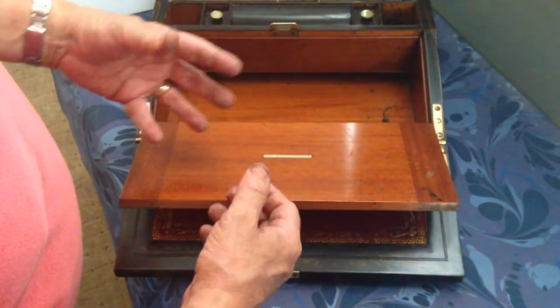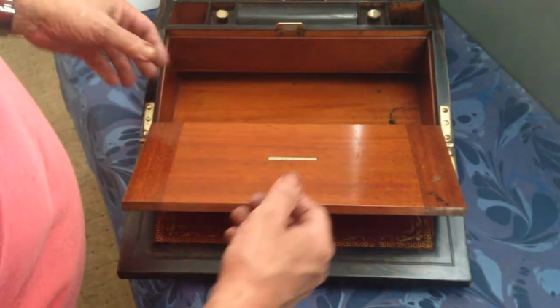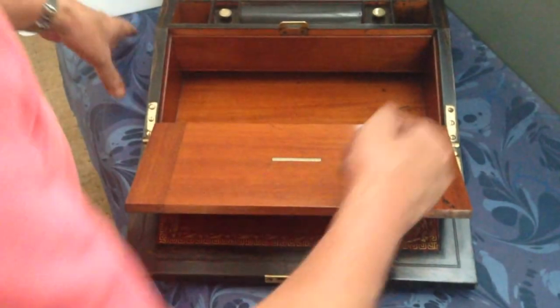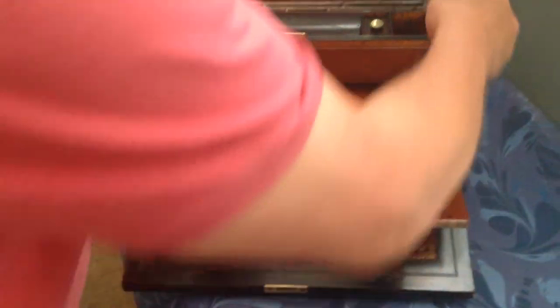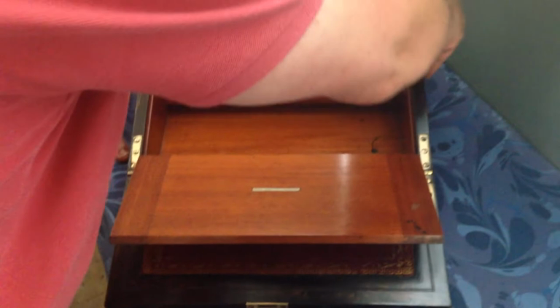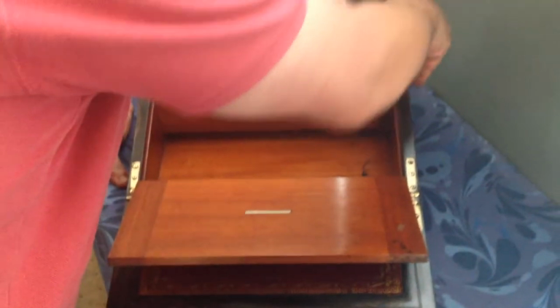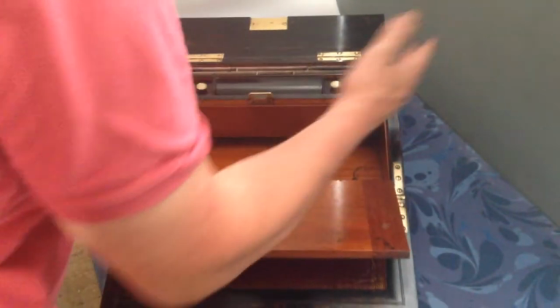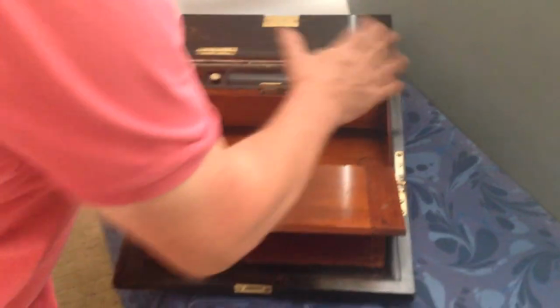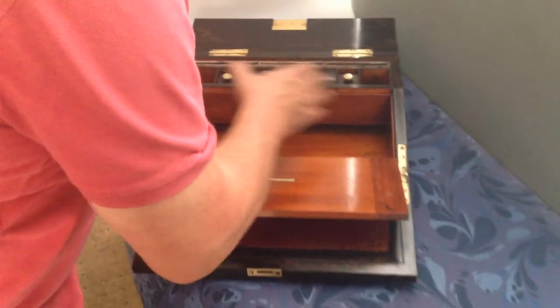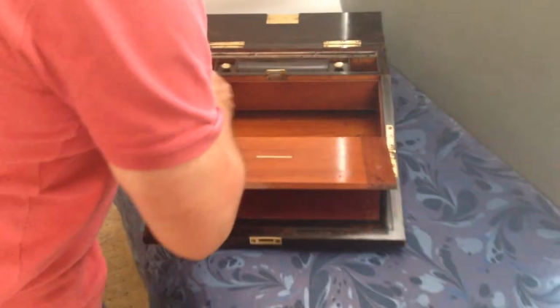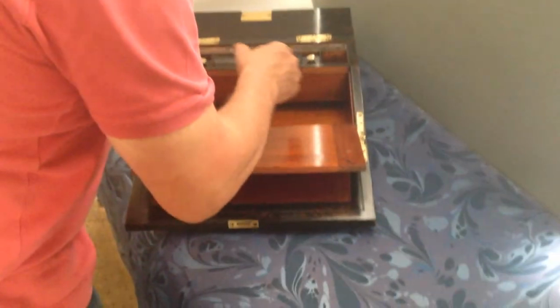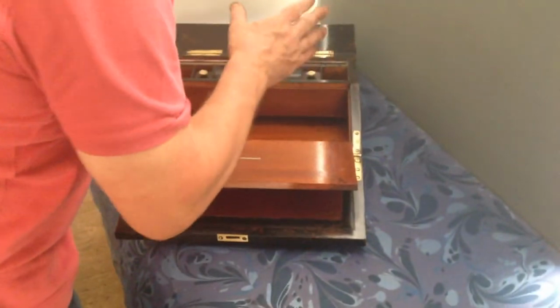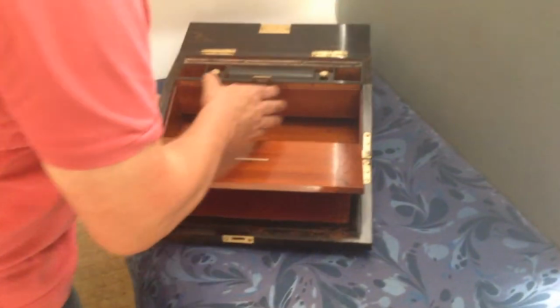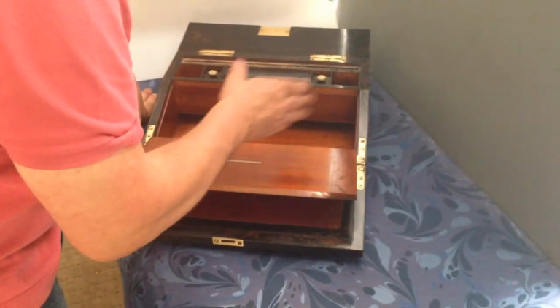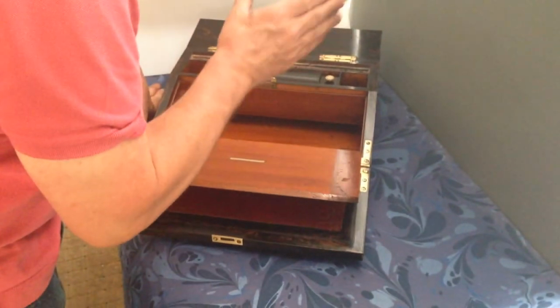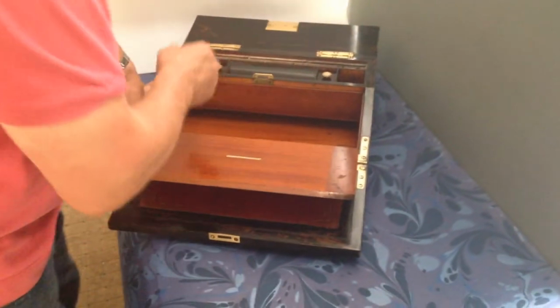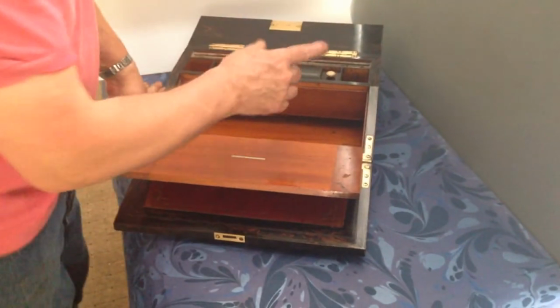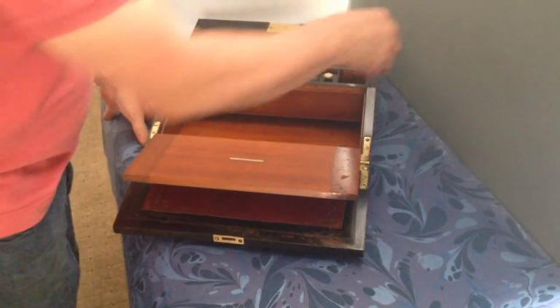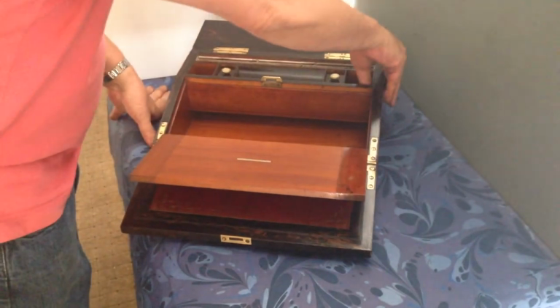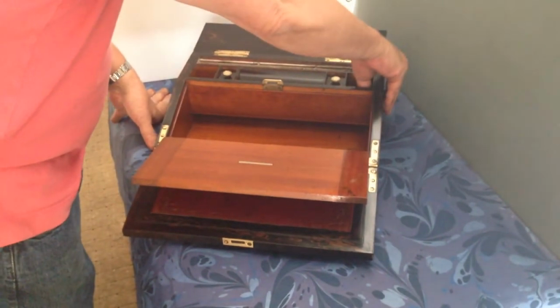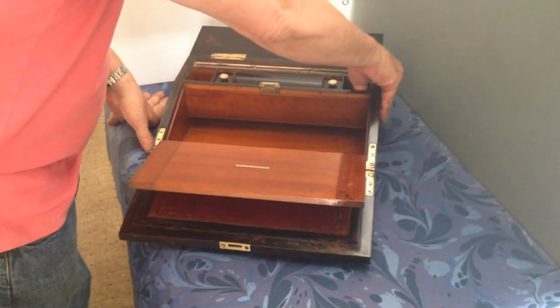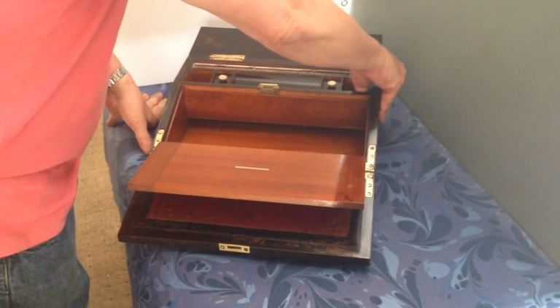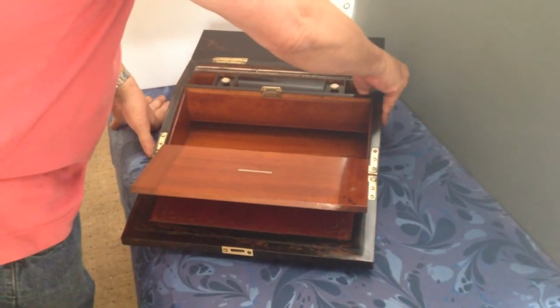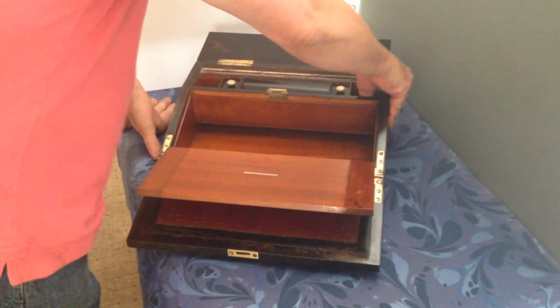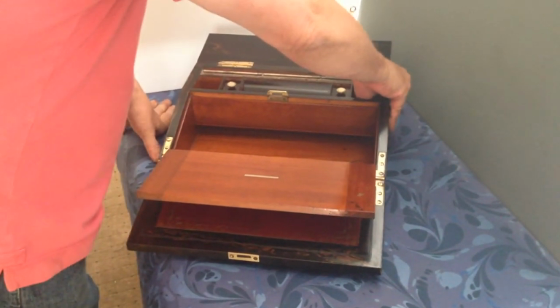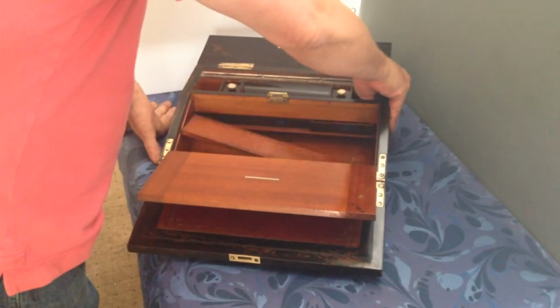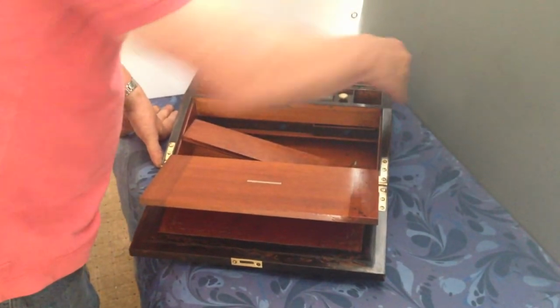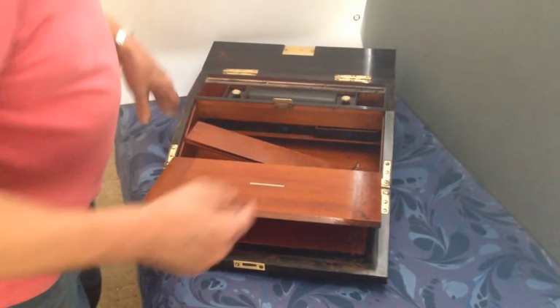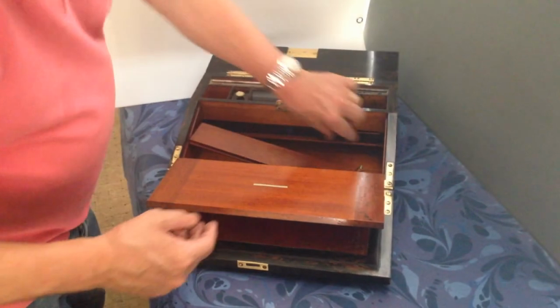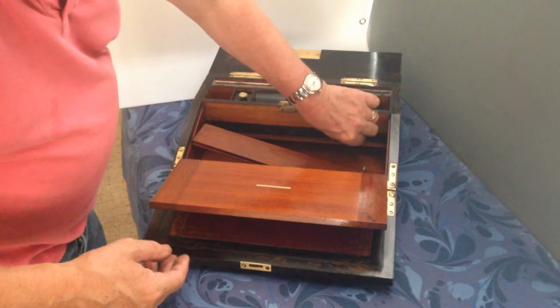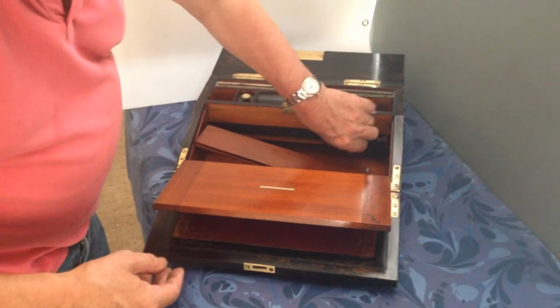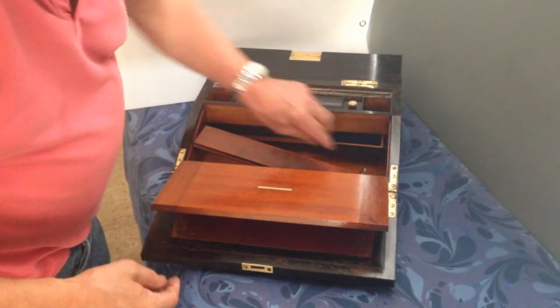The unusual thing about this box is that normally lap desks don't have secret drawers, but this one has a pressure point in the corner where the inkwell is, giving access to three lovely secret drawers.